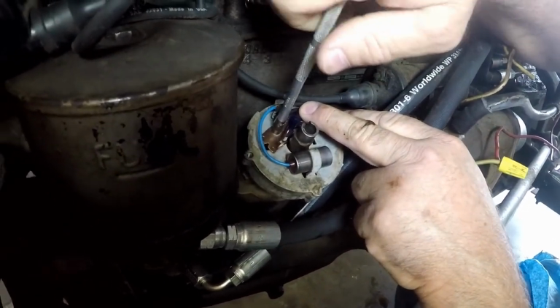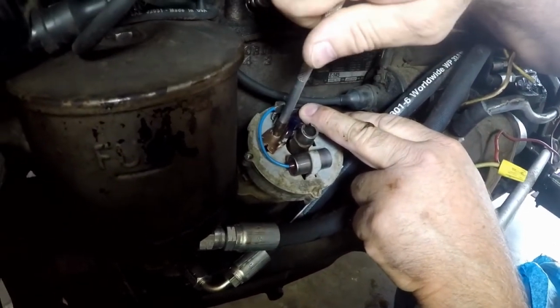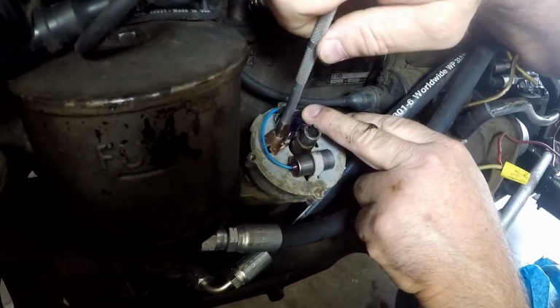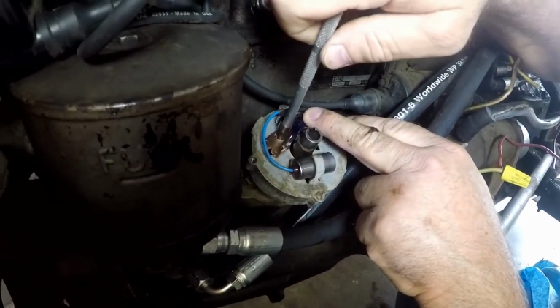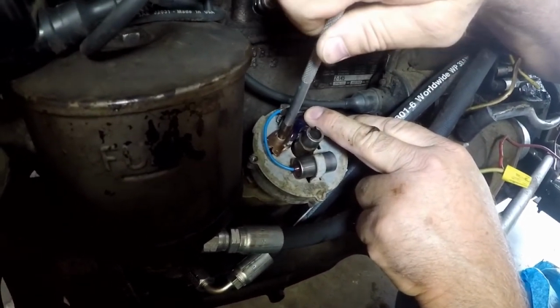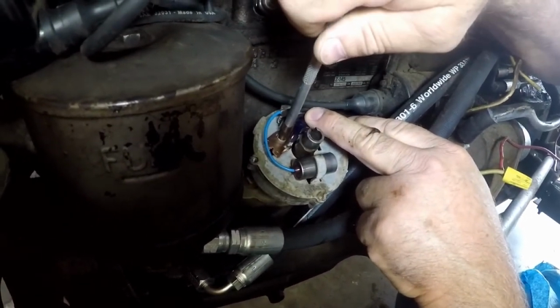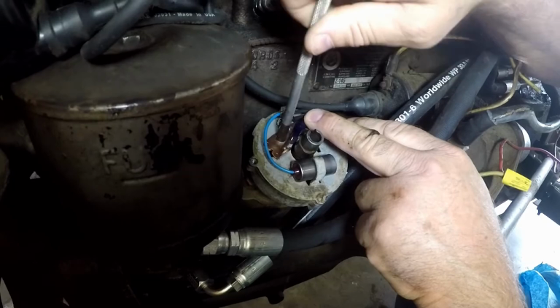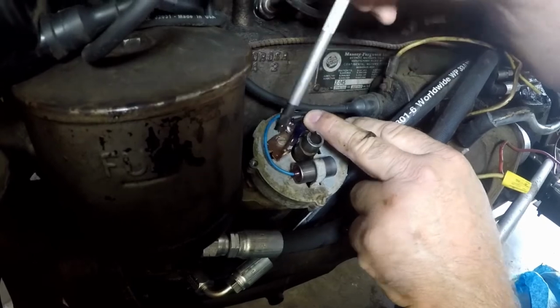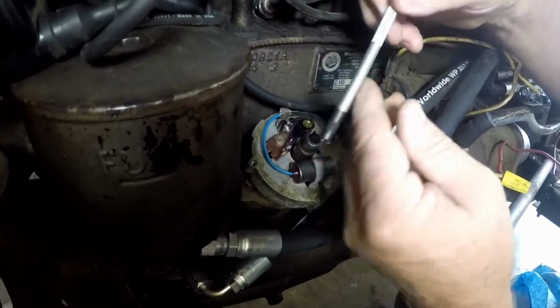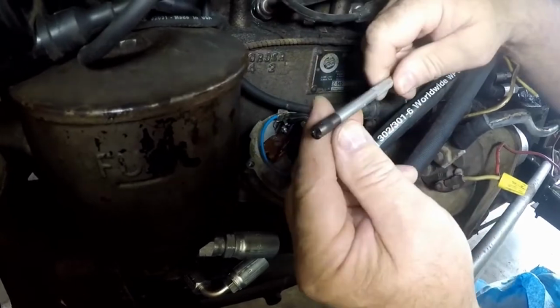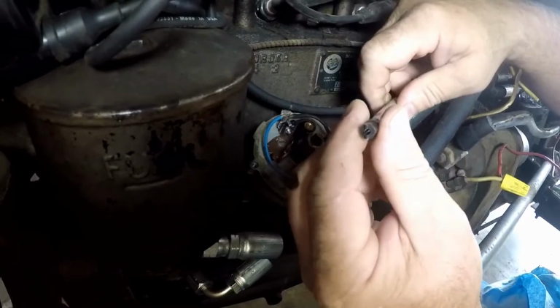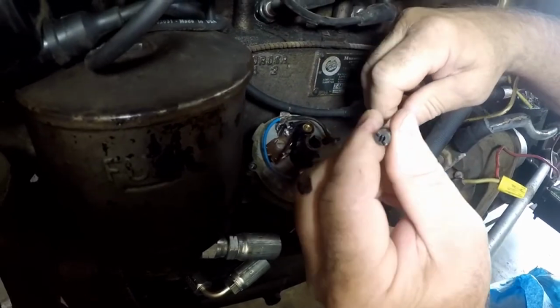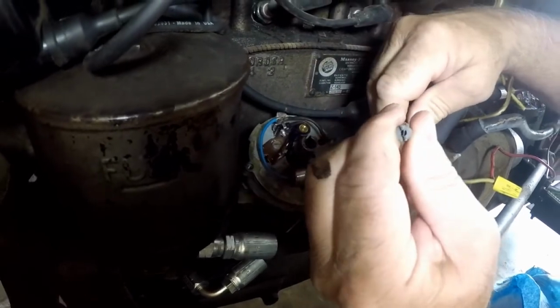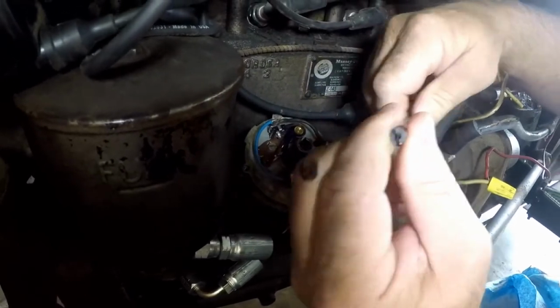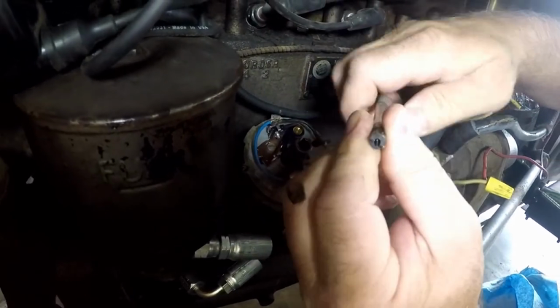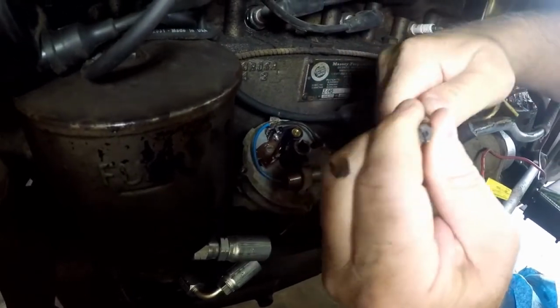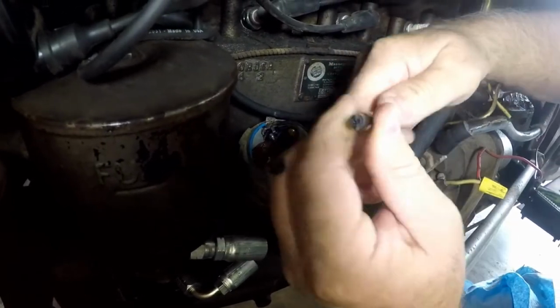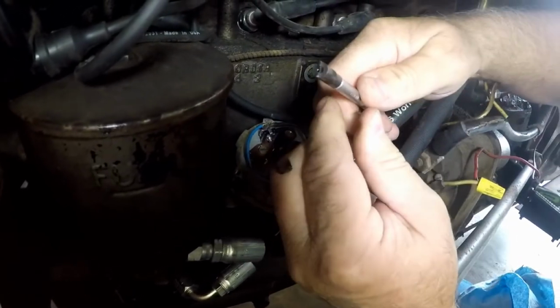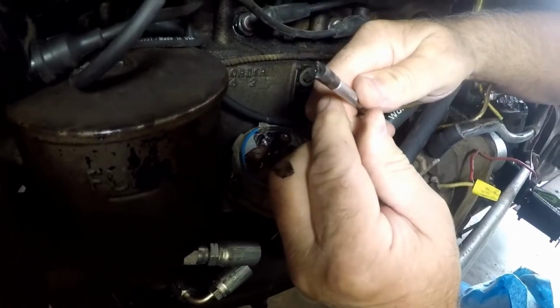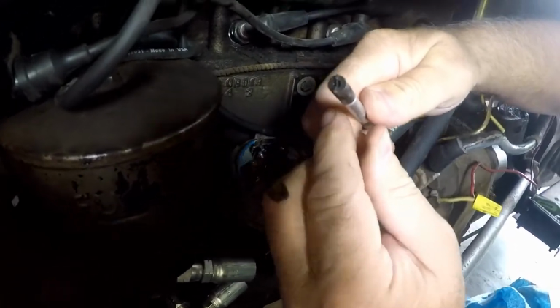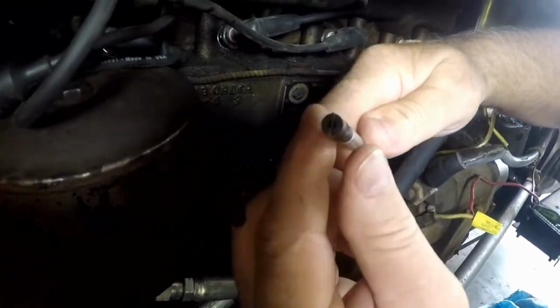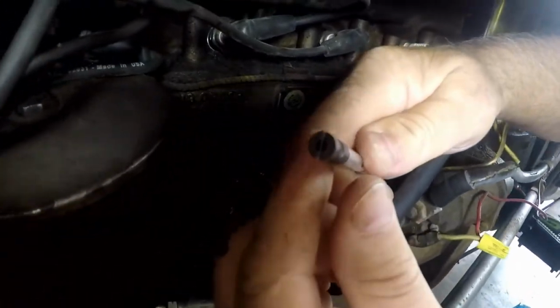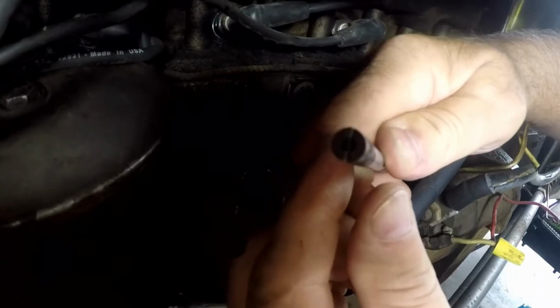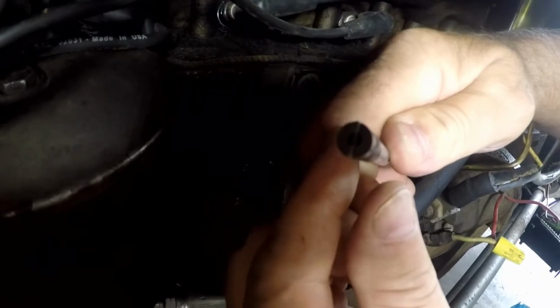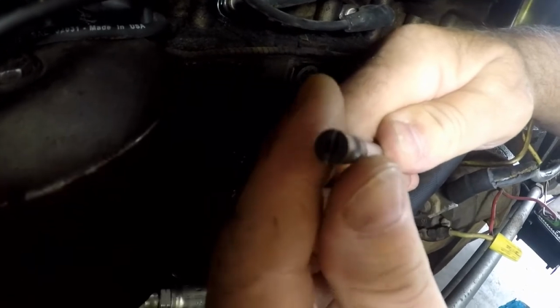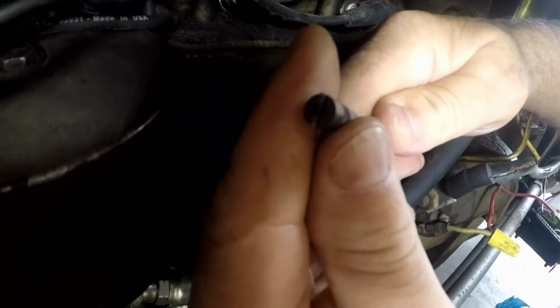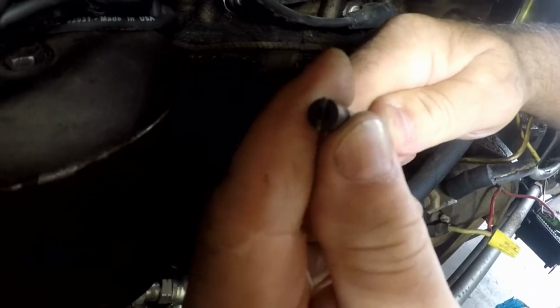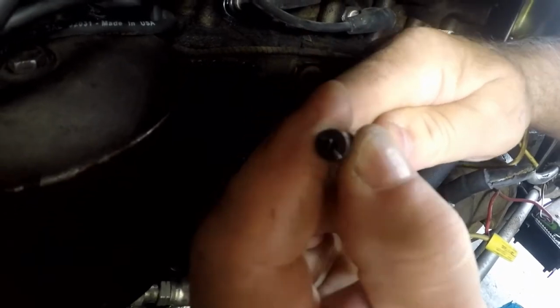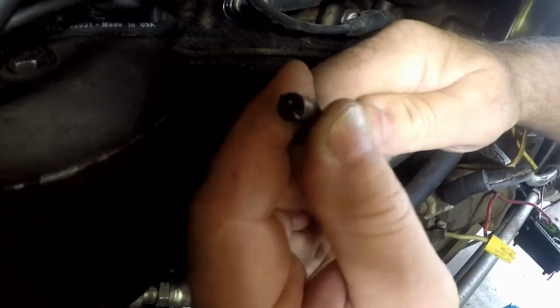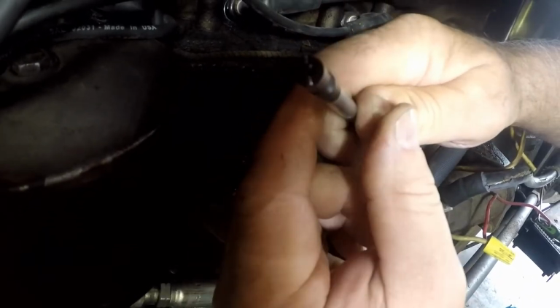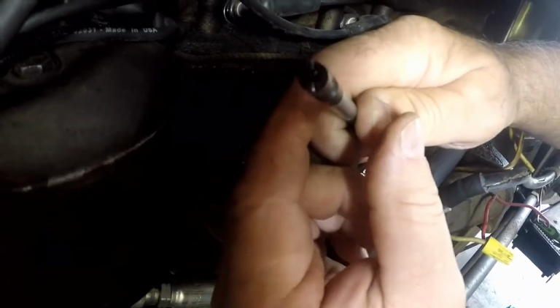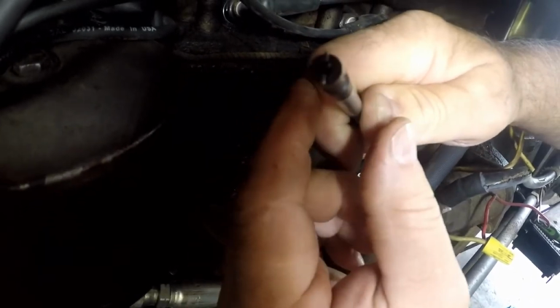That tool he is using is called a screw starter. It works like this: put your screw in it, flip this, and it holds your screw.